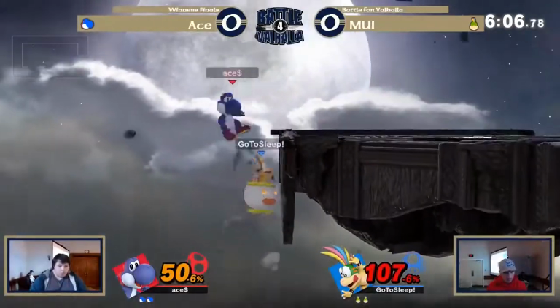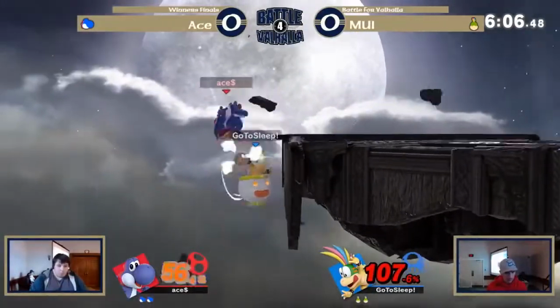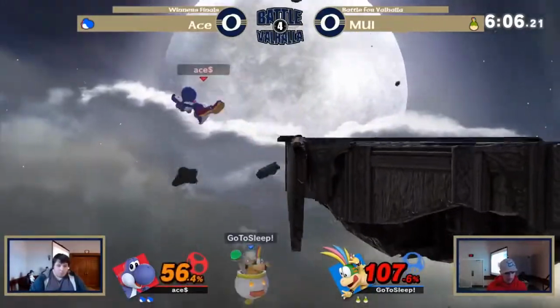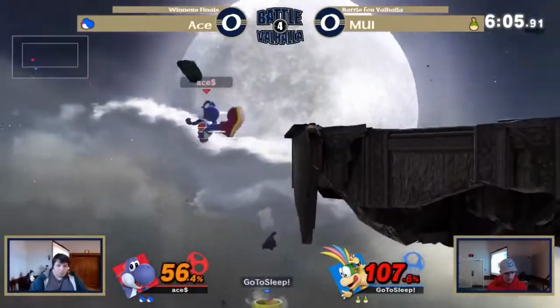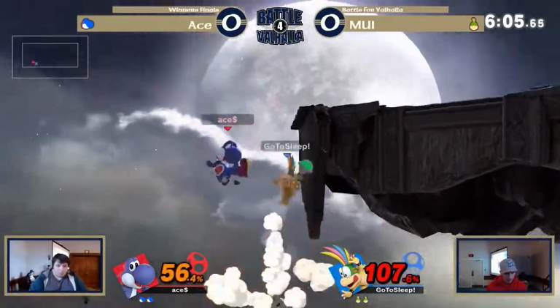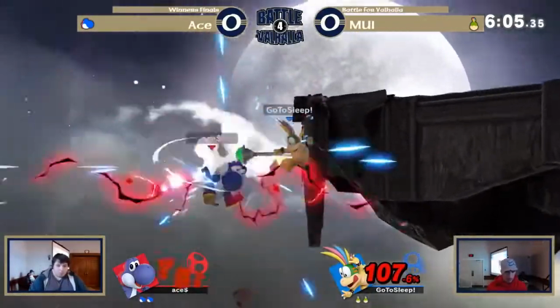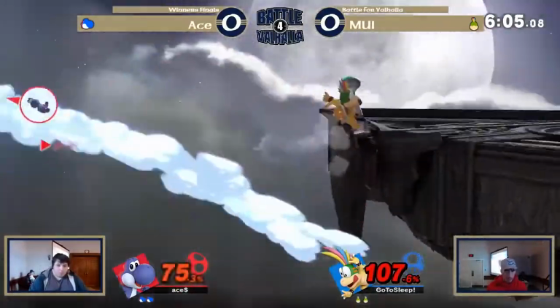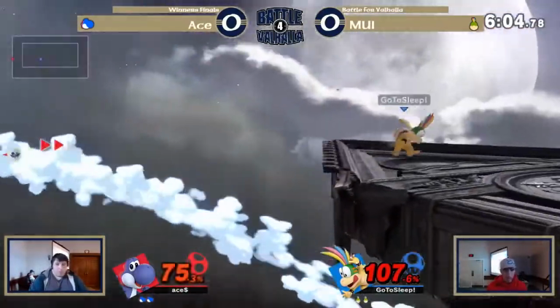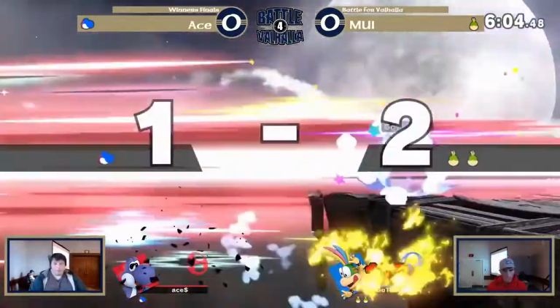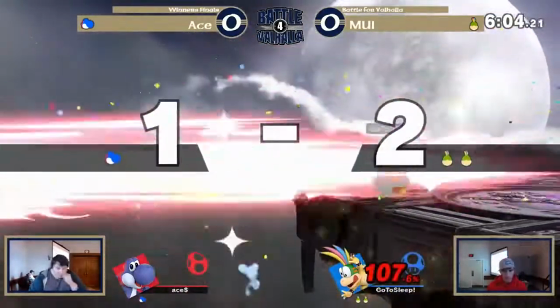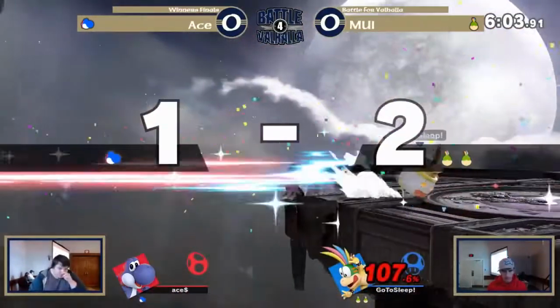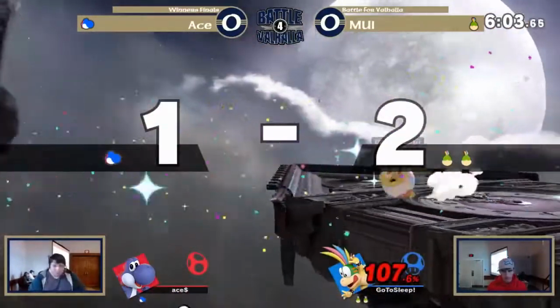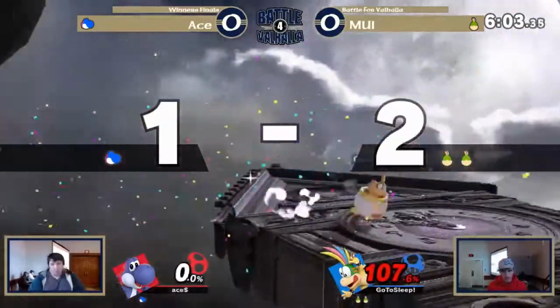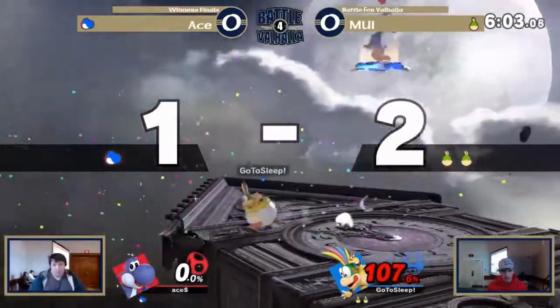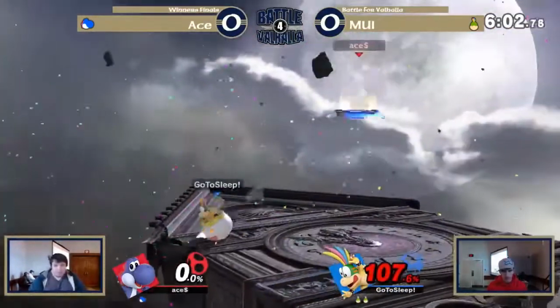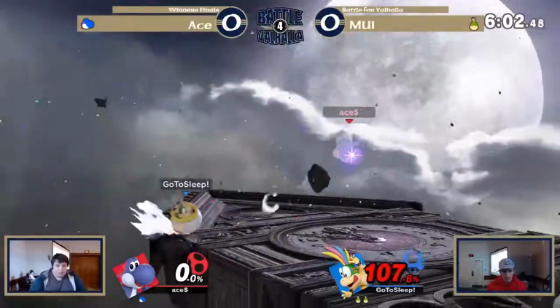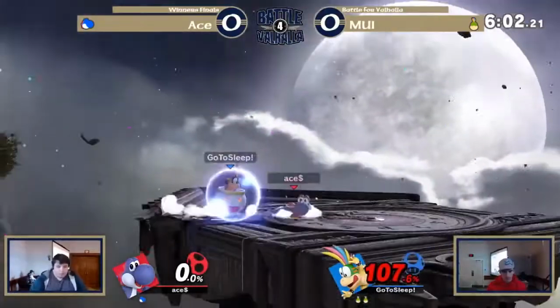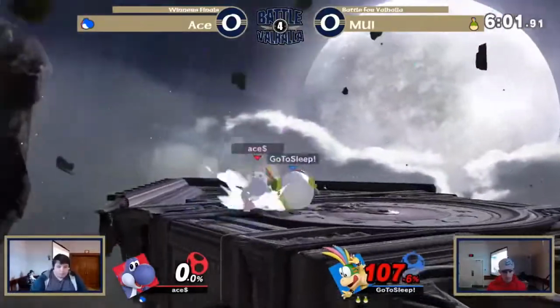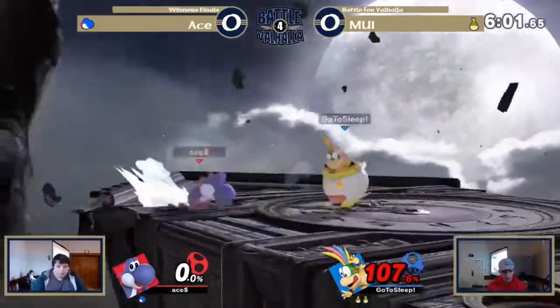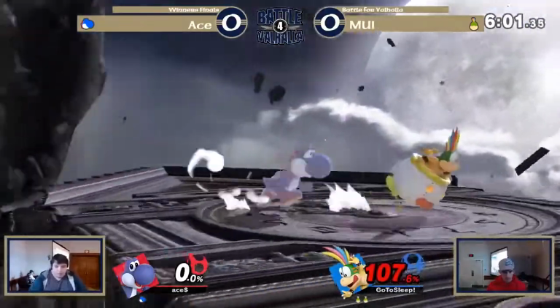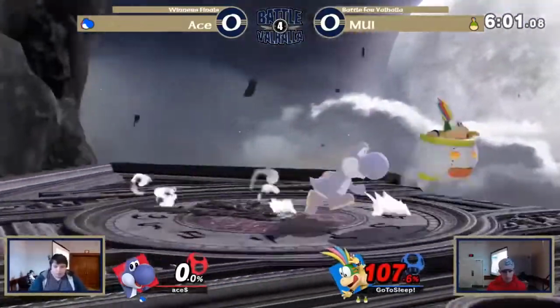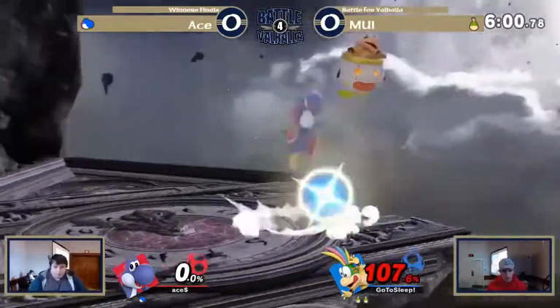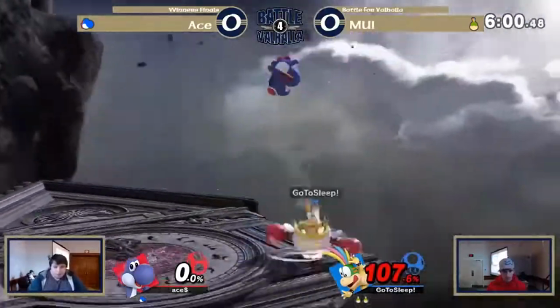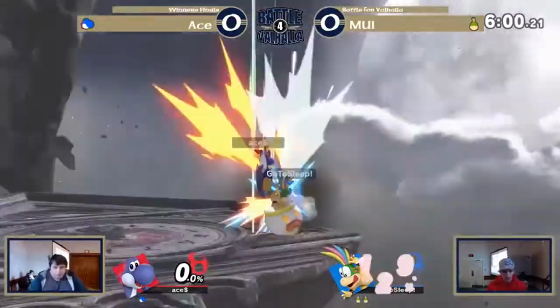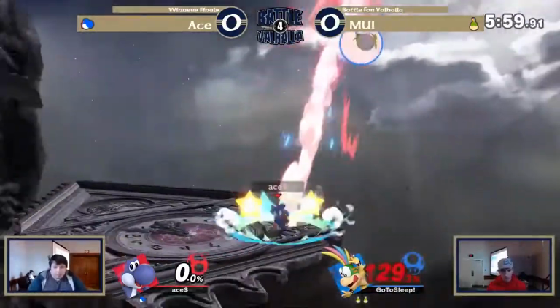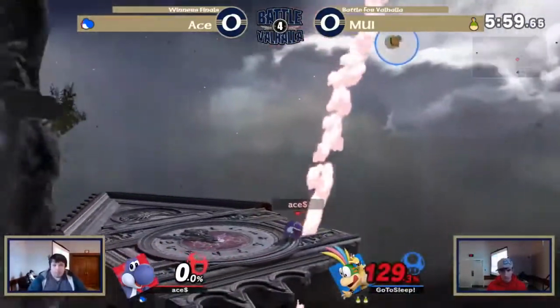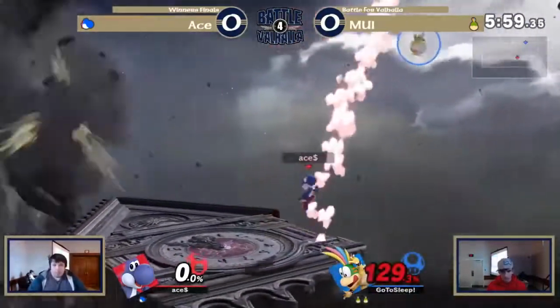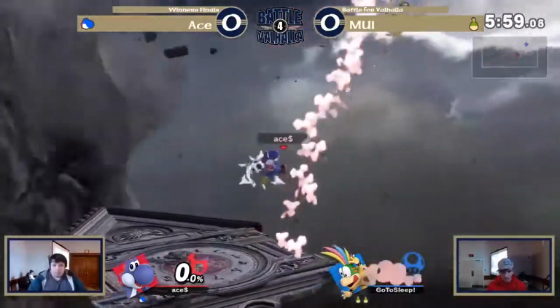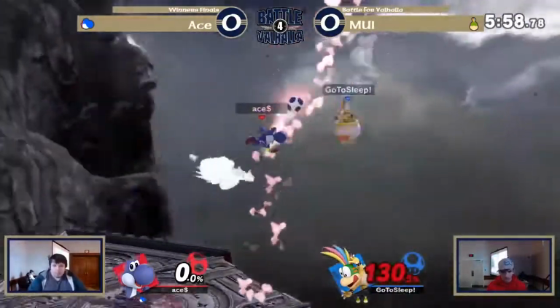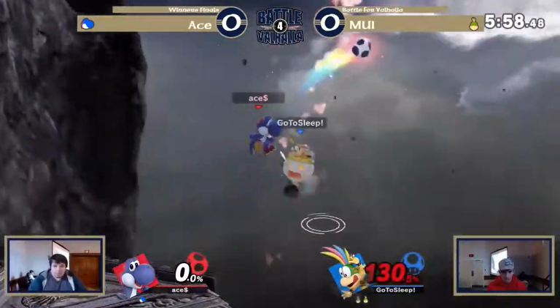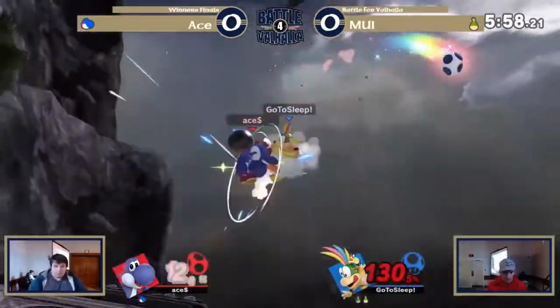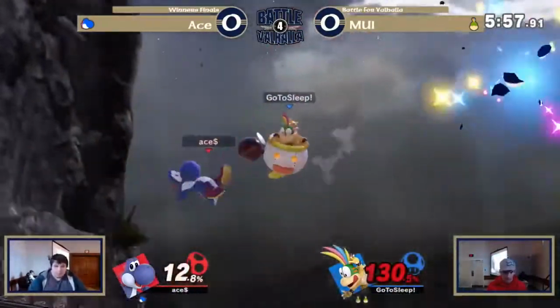Can Ace get an edge guard? He gets up air, and the up B back air coming and killing him at like 60%. The move is incredibly strong.